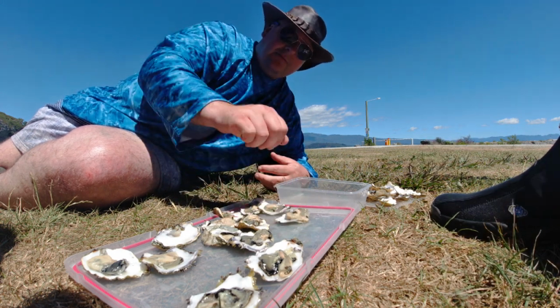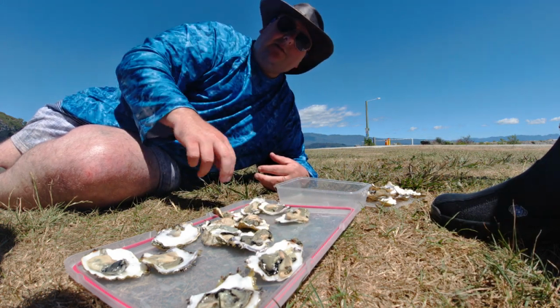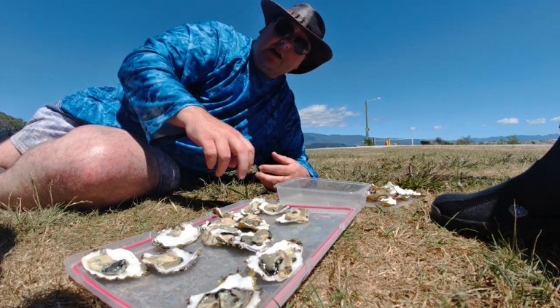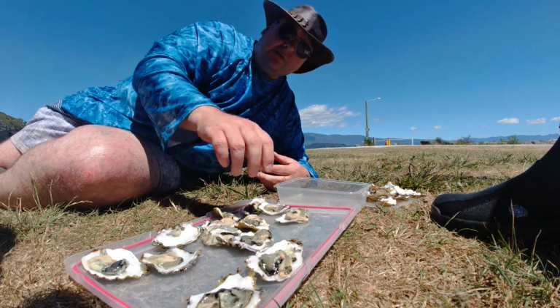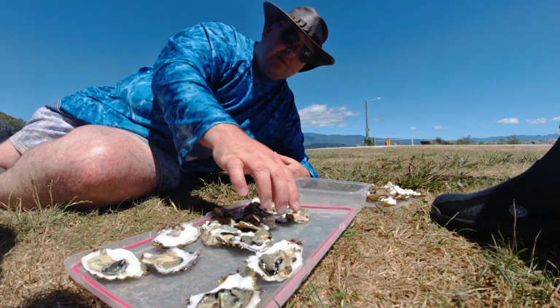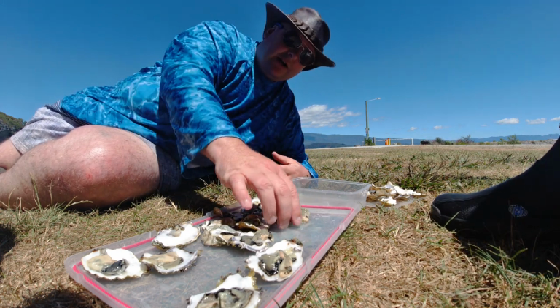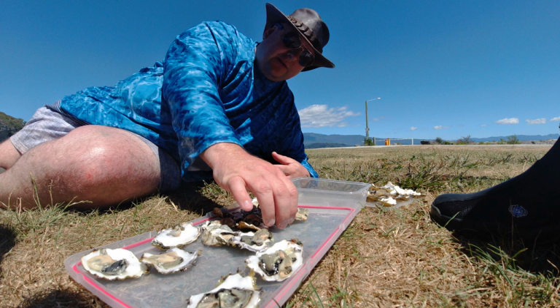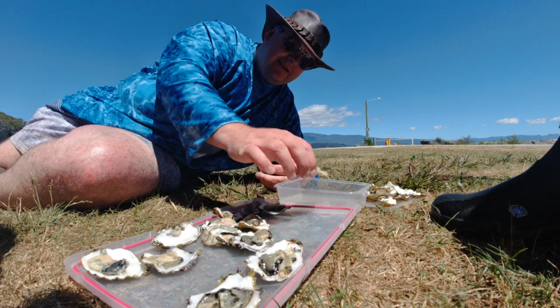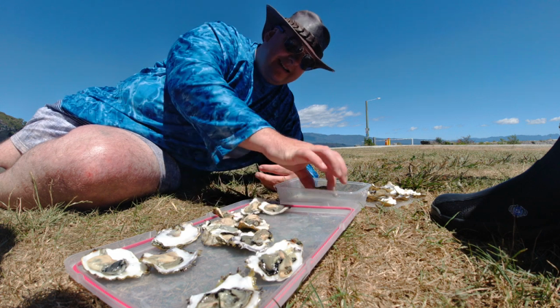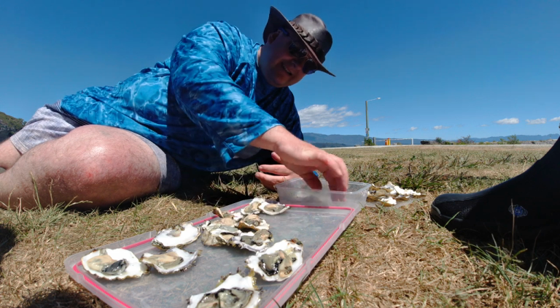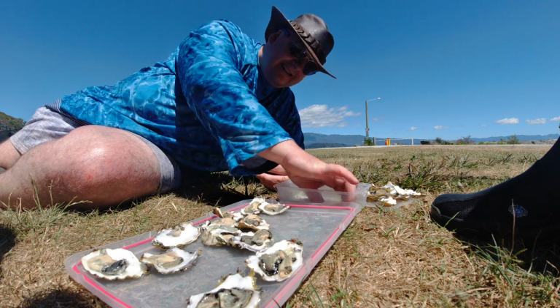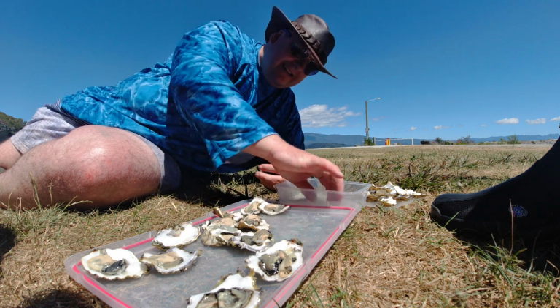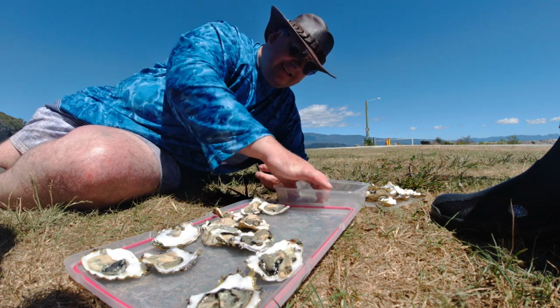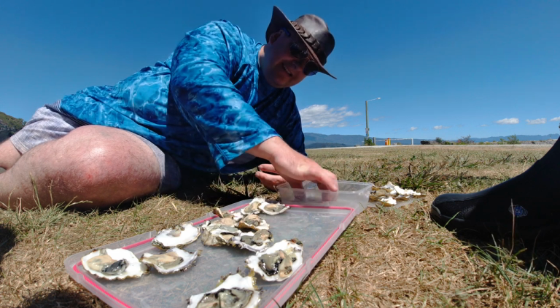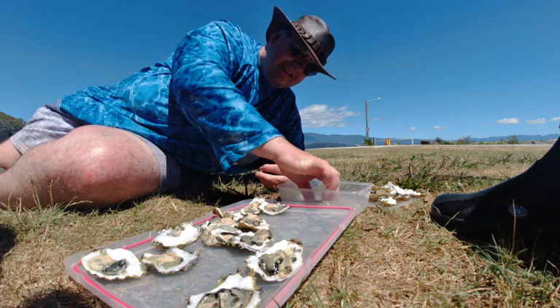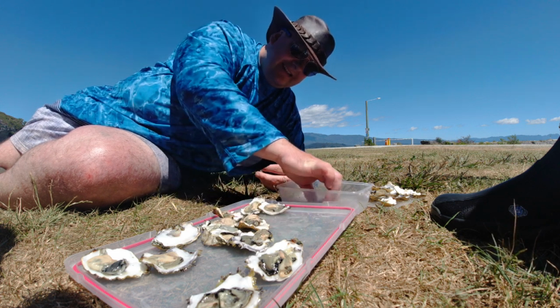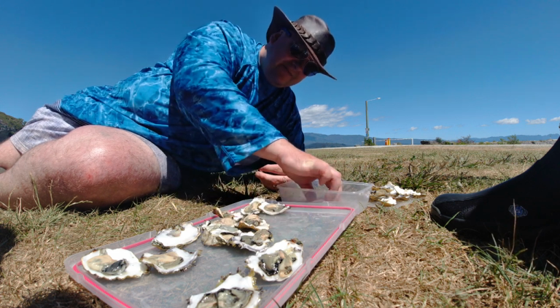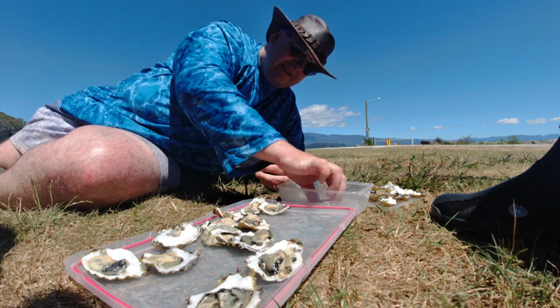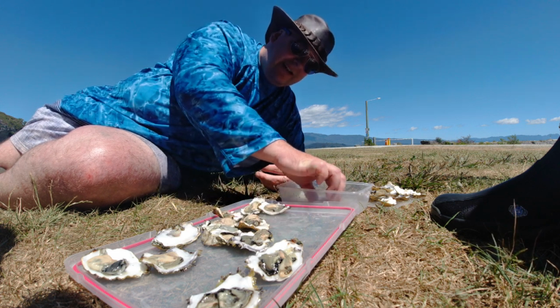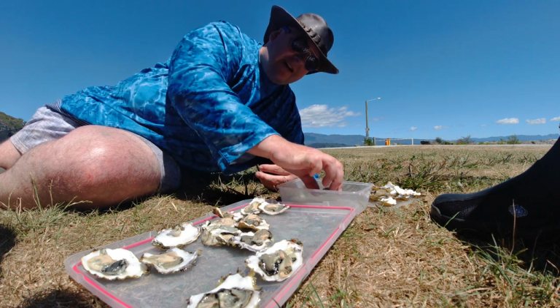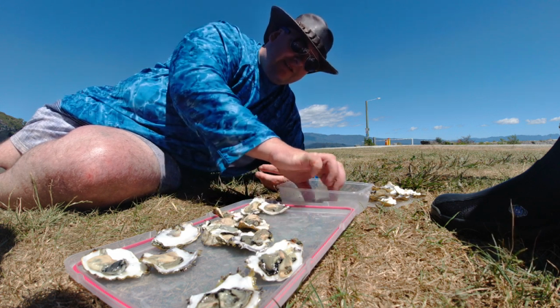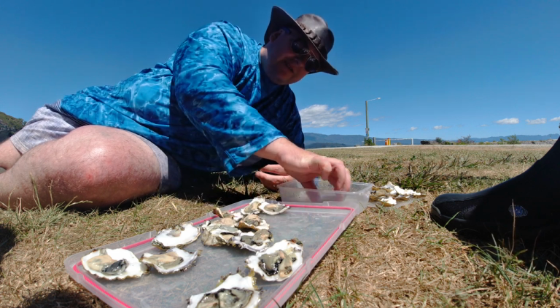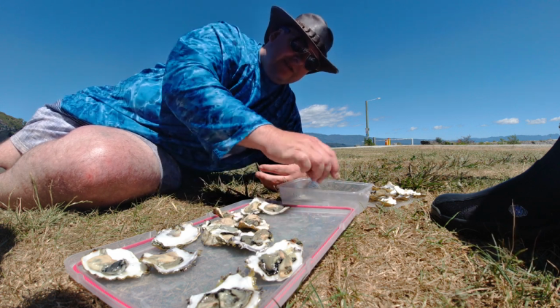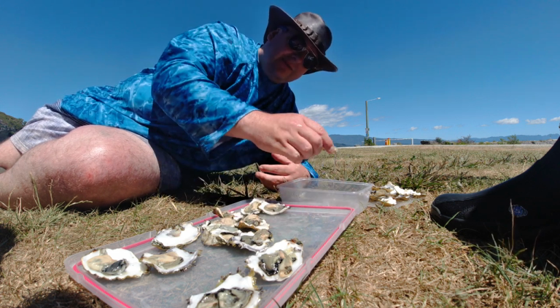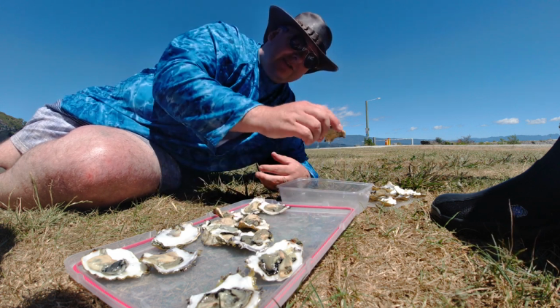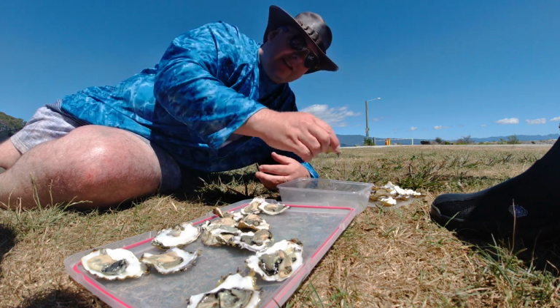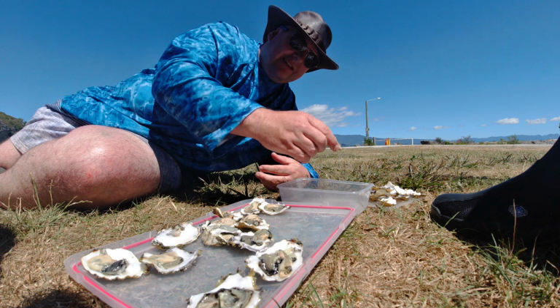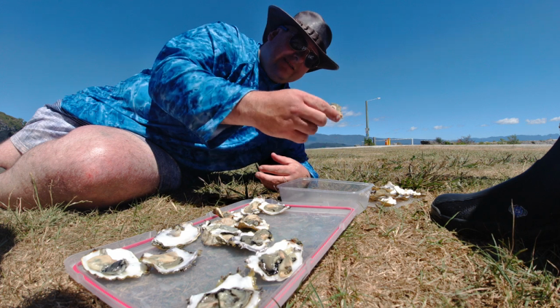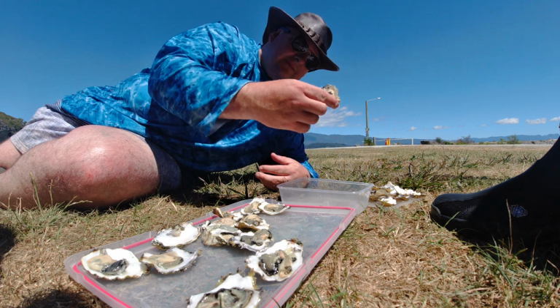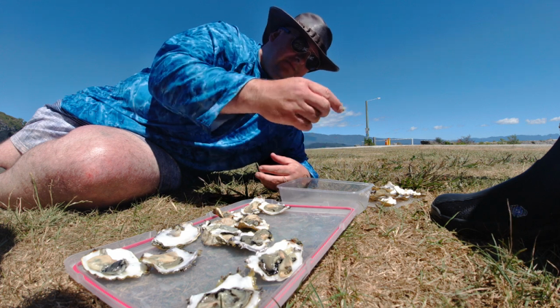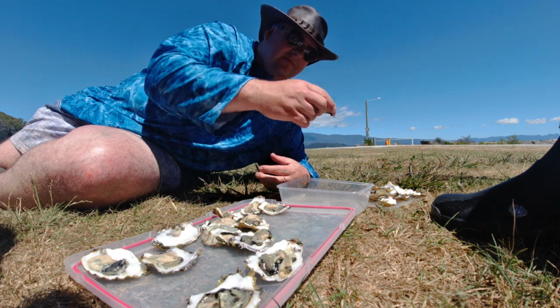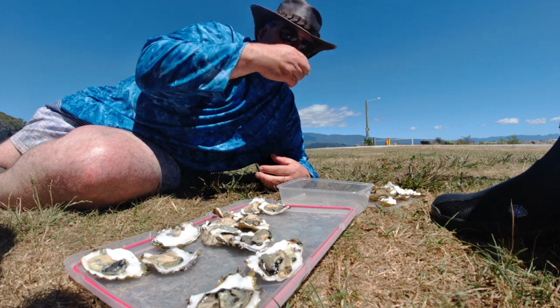You have to be careful — there's a wee bit of shell on them. That's why you need to rinse it. Even after you rinse them there's still a wee bit of shell on them — because then you're not rinsing properly.